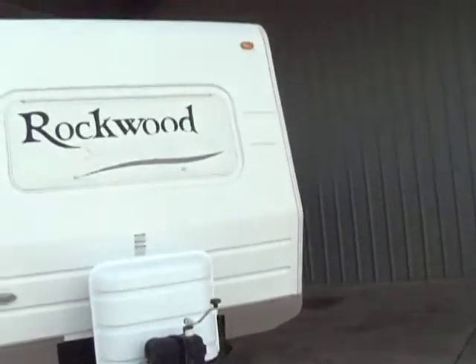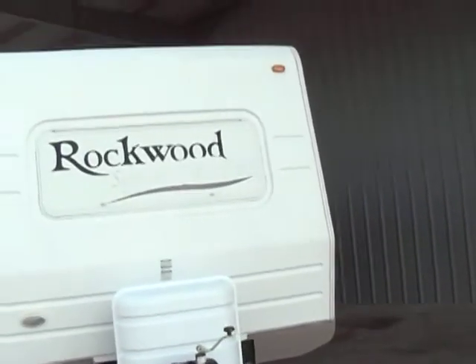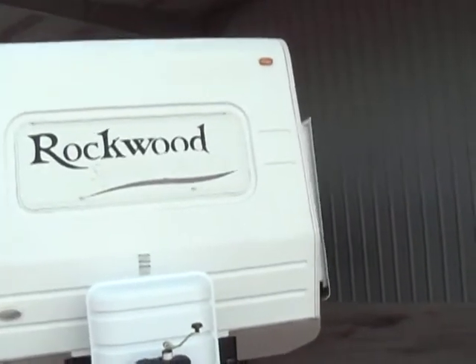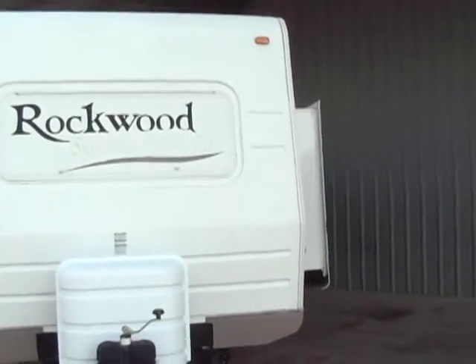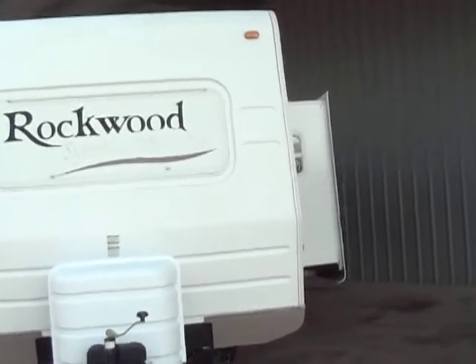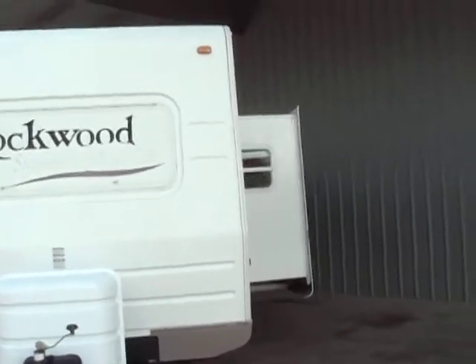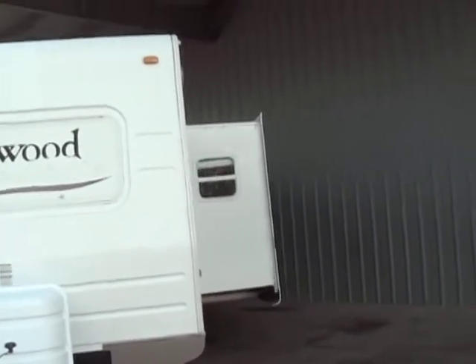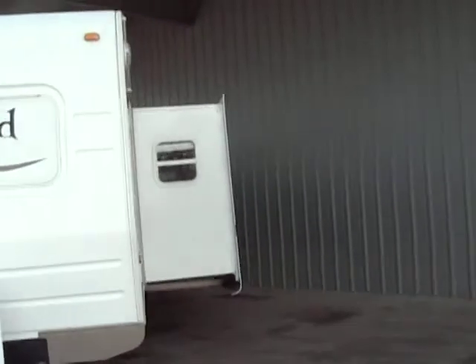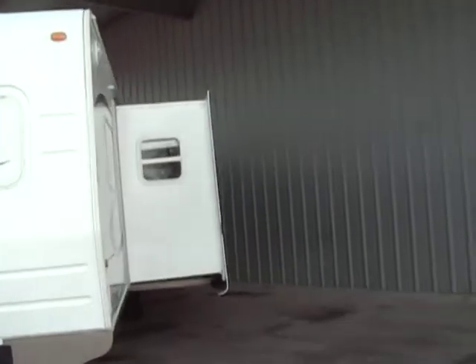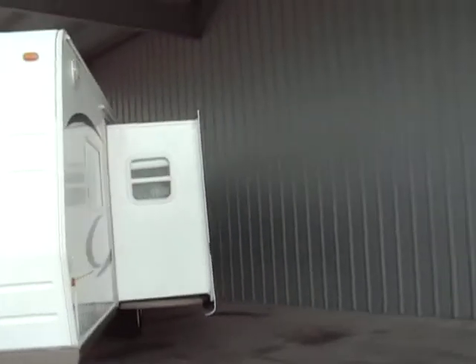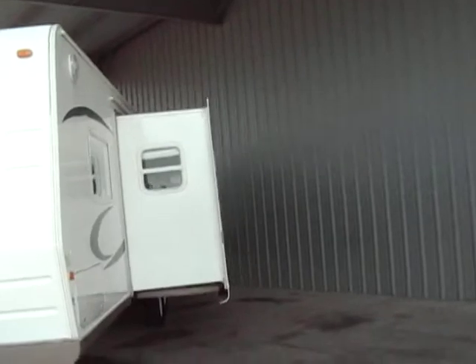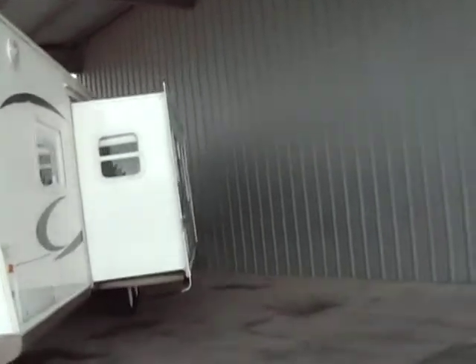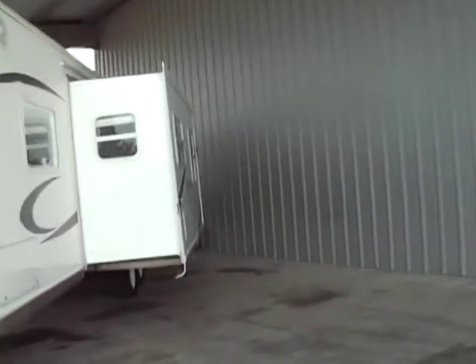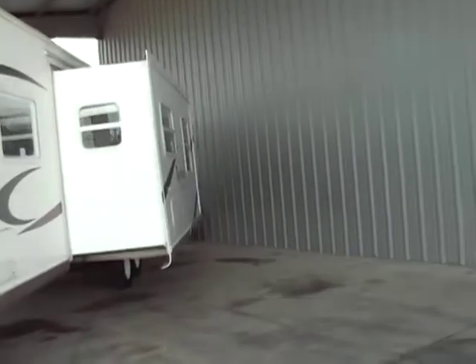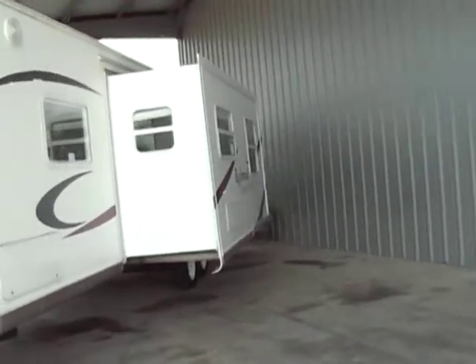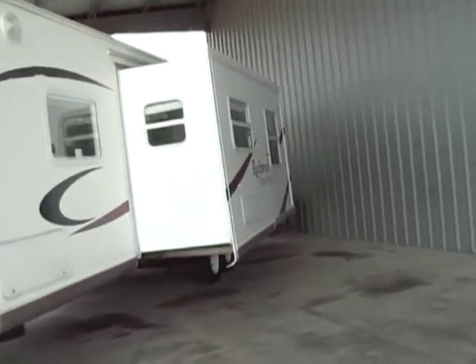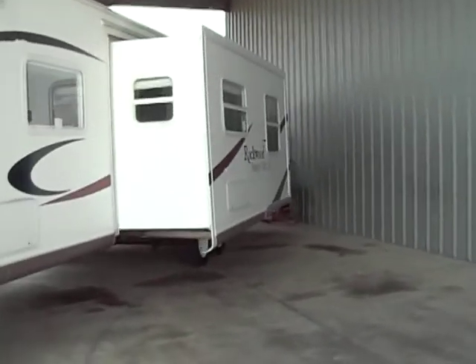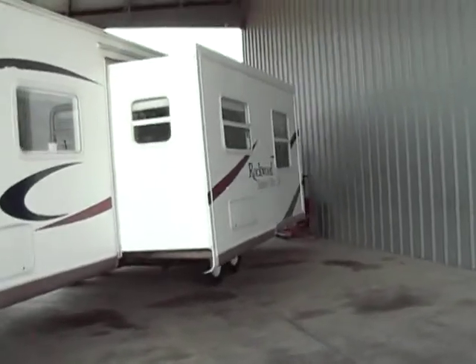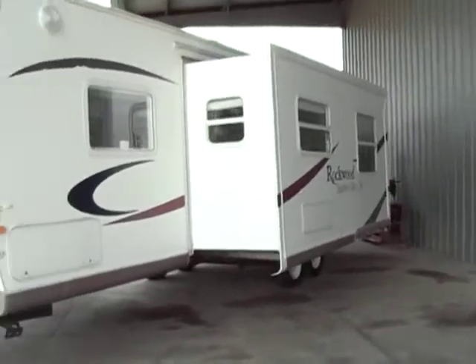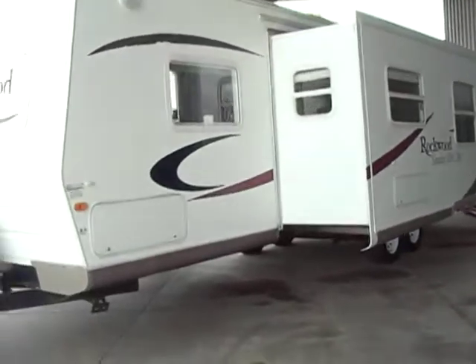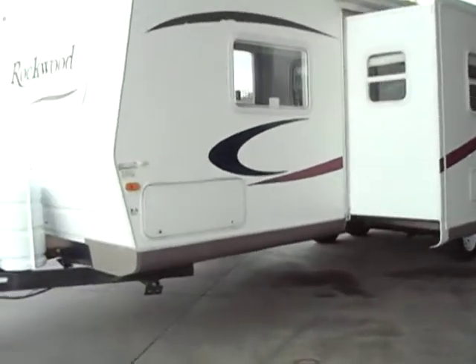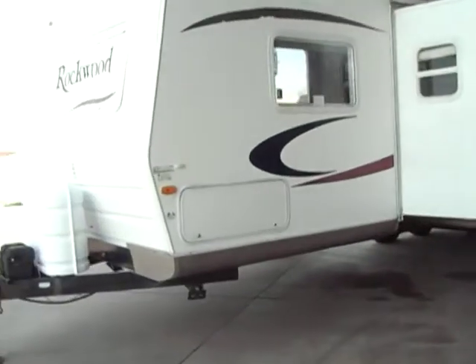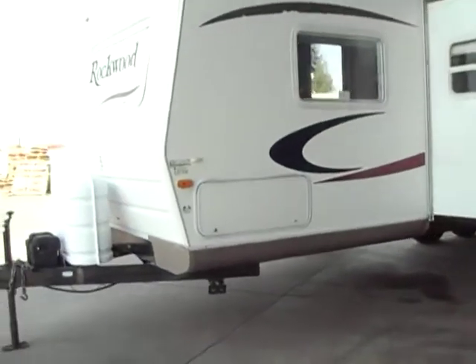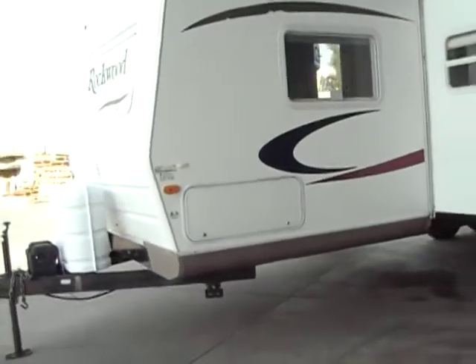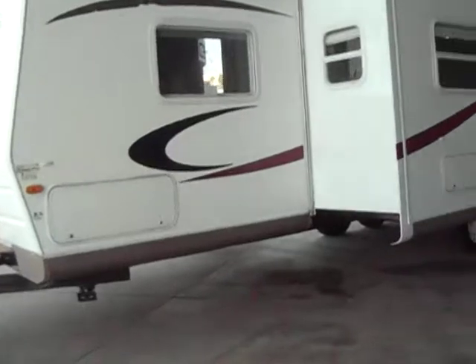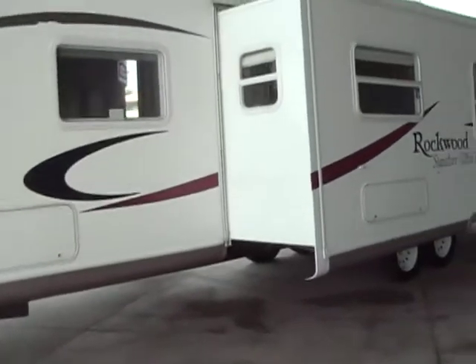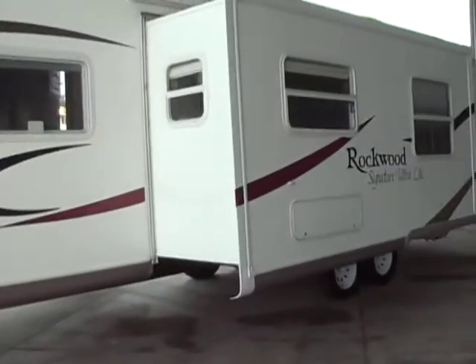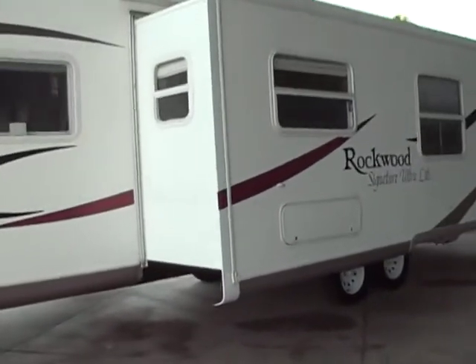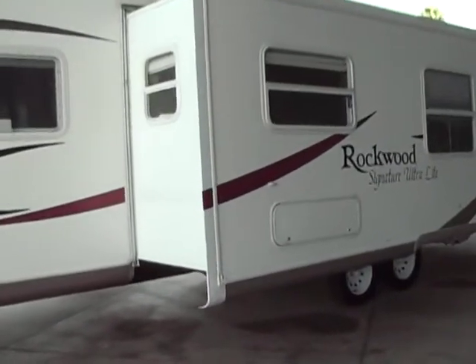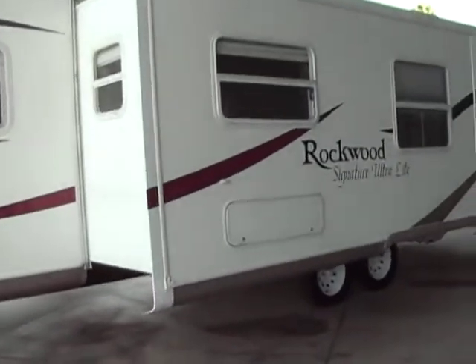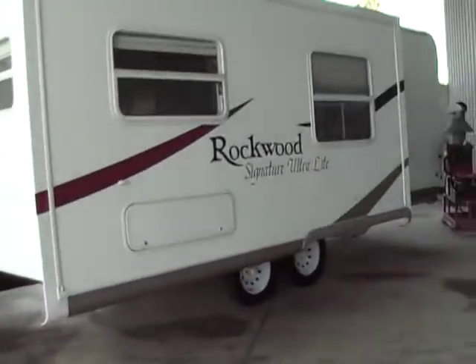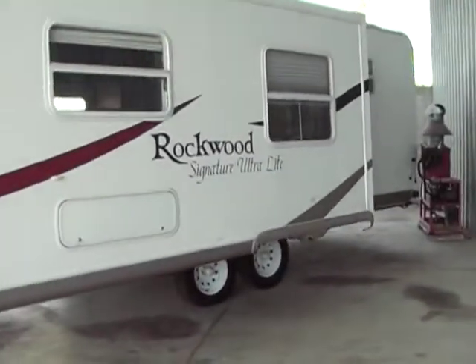You've got the front cover for the front bedroom window. It's smooth fiberglass with aluminum construction. You have the full pass-through storage there.